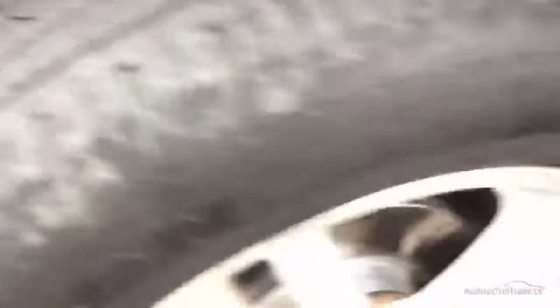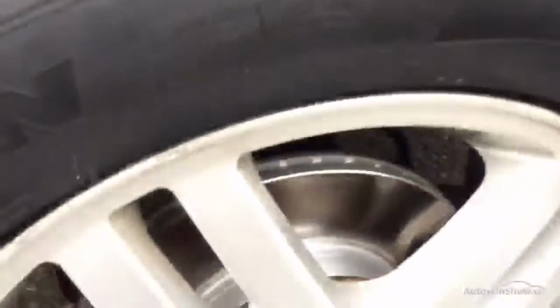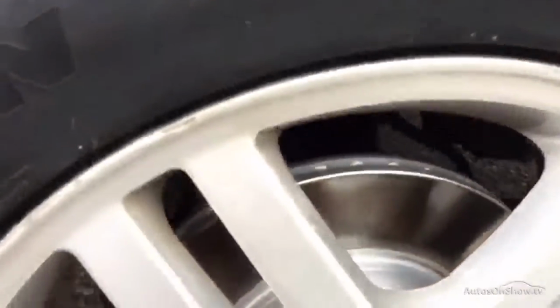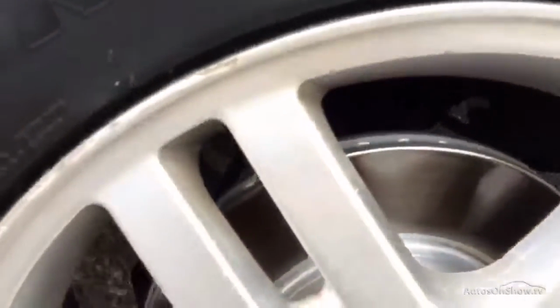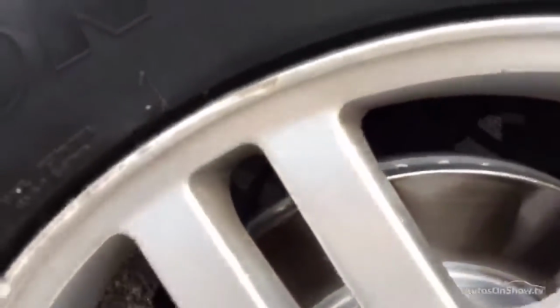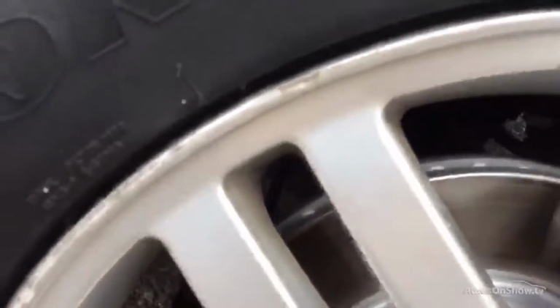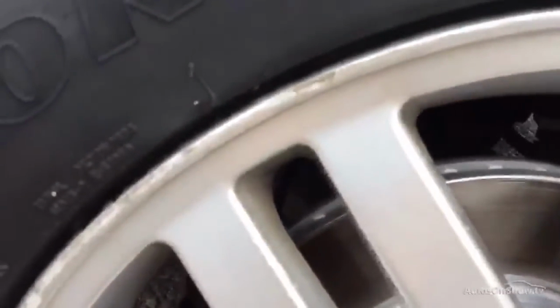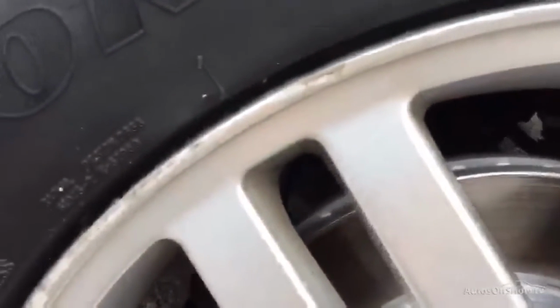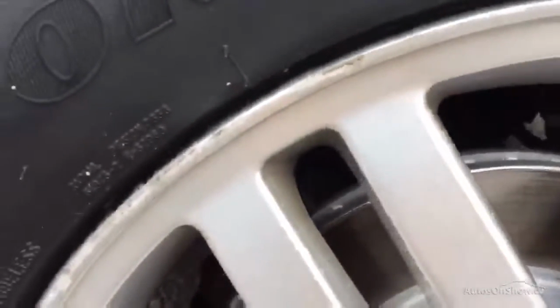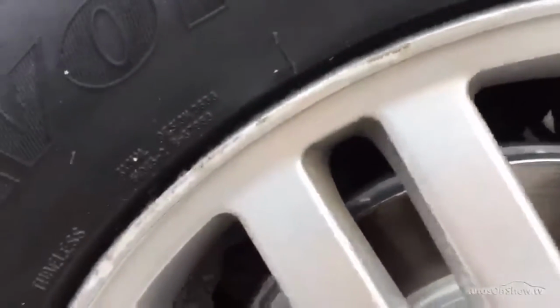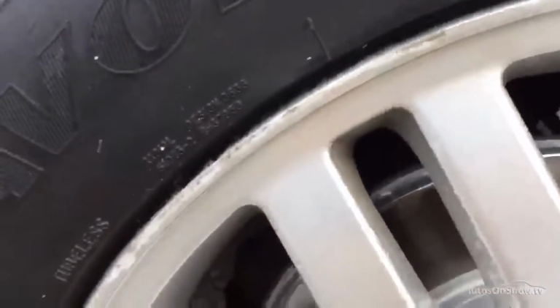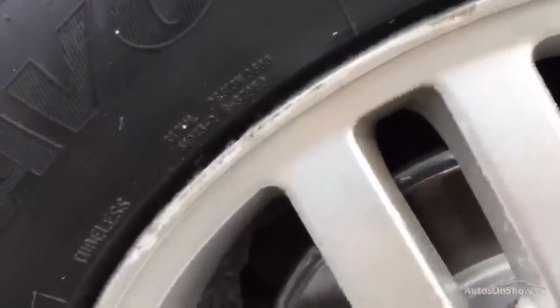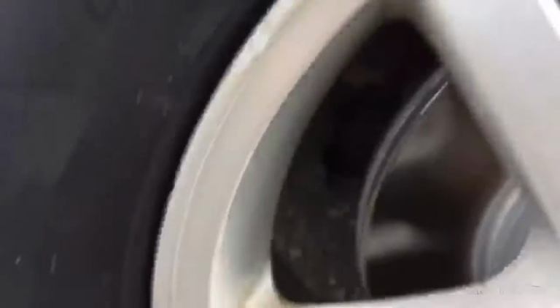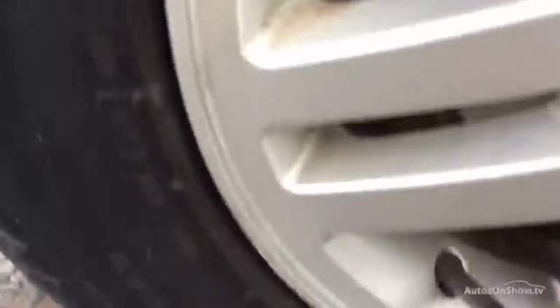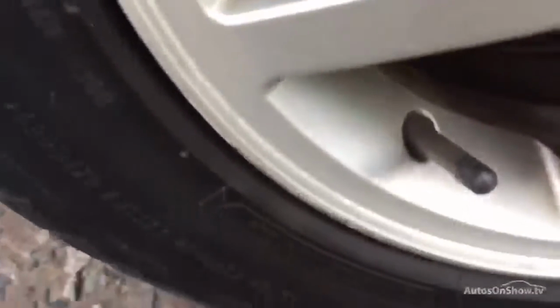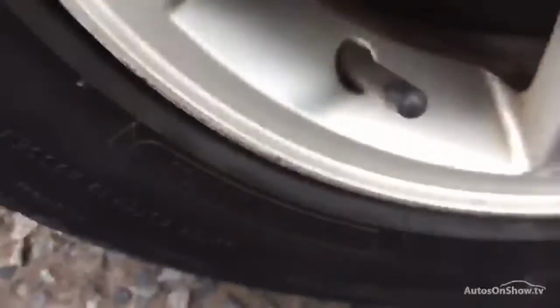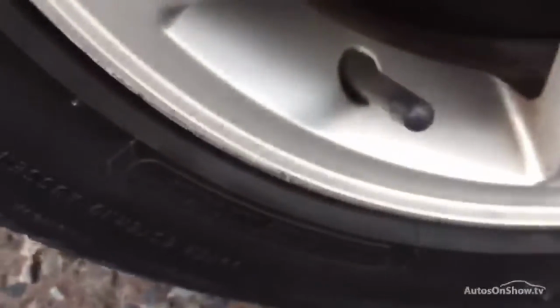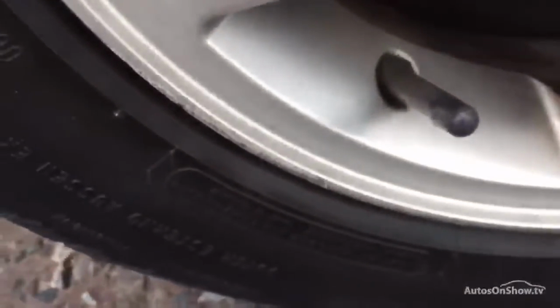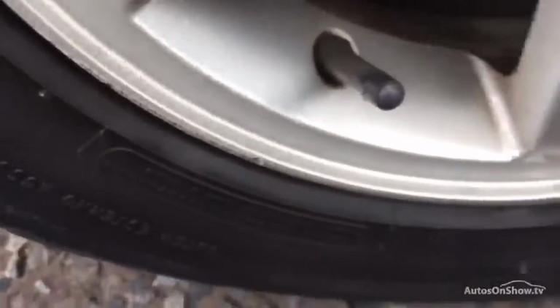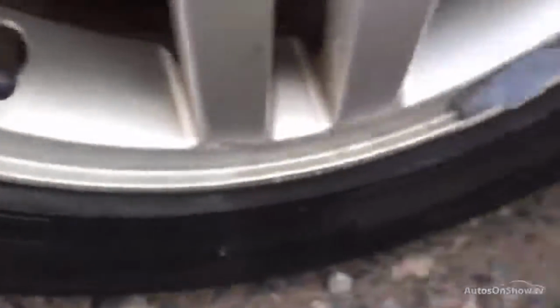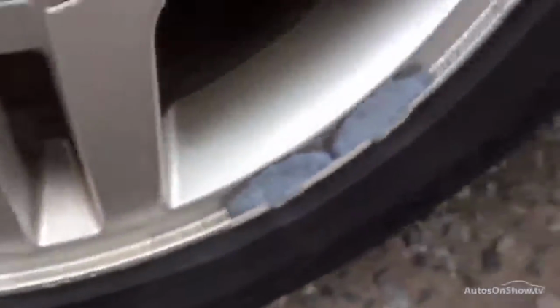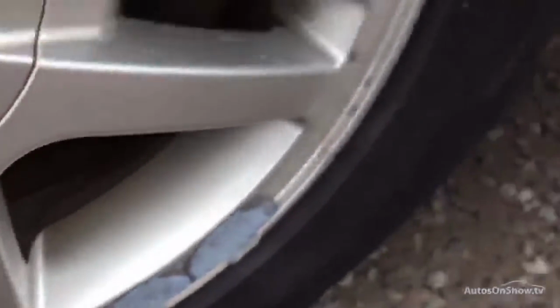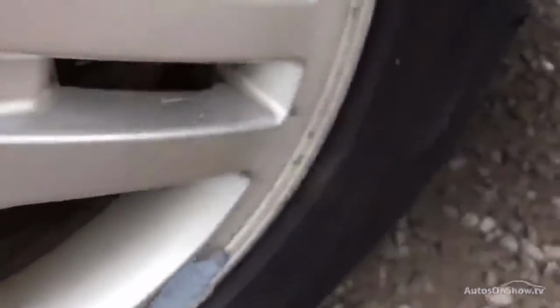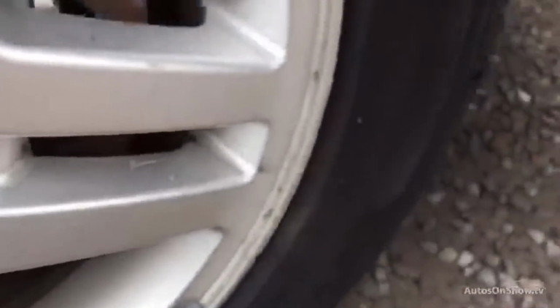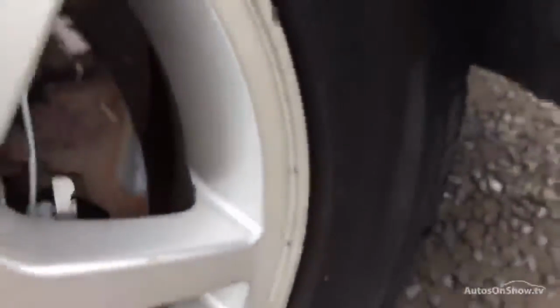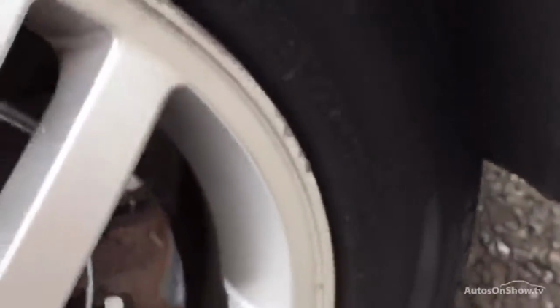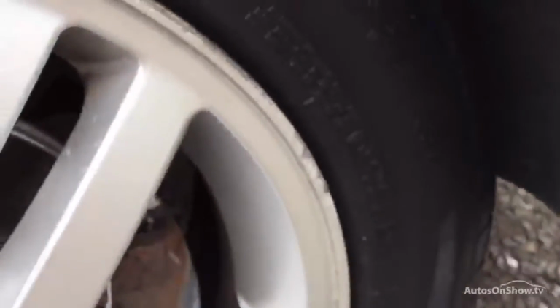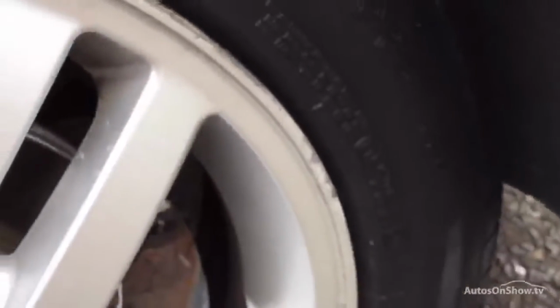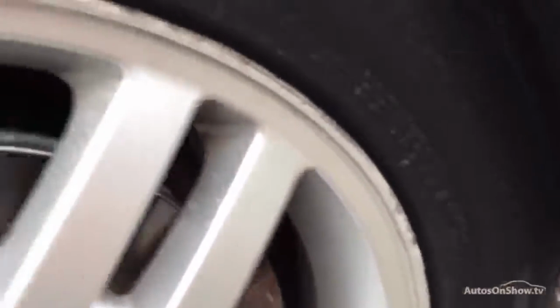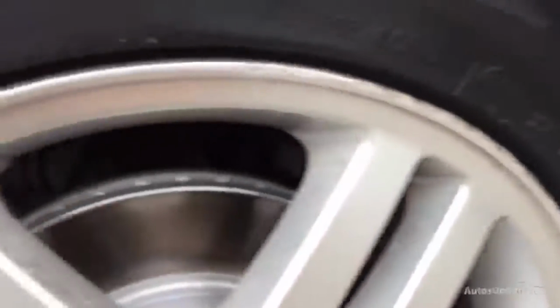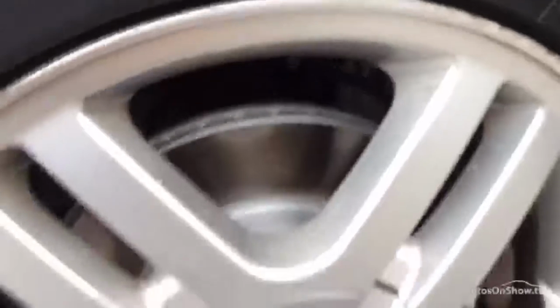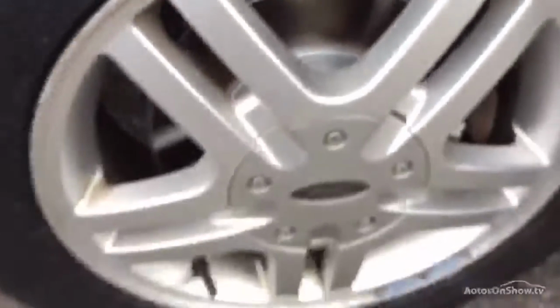Looking at the offside front alloy, you can see some minor curbing around the outside edge. It's pretty light — nothing too heavy, no big chunks out of the alloy or anything.